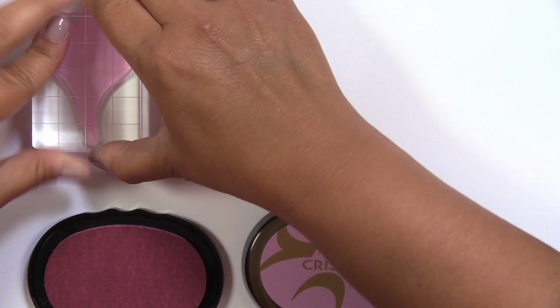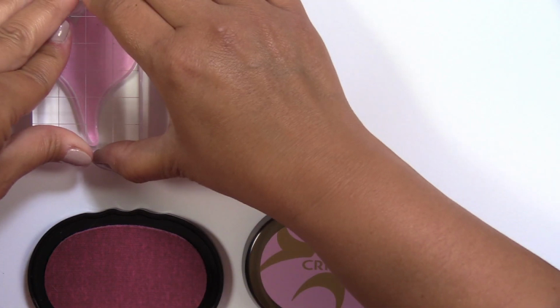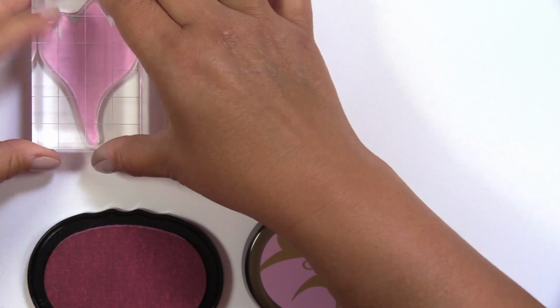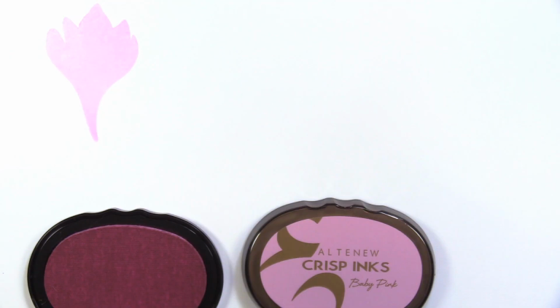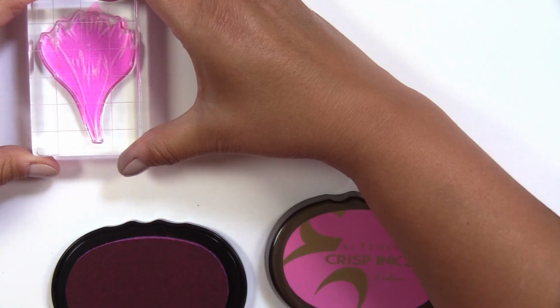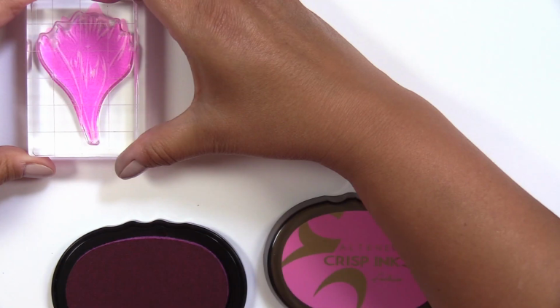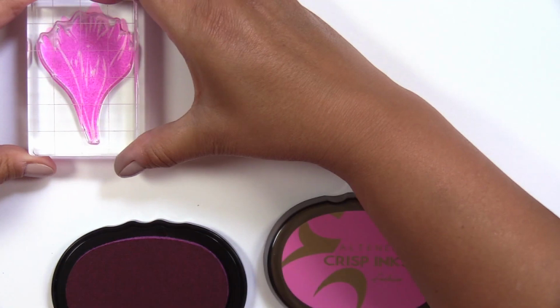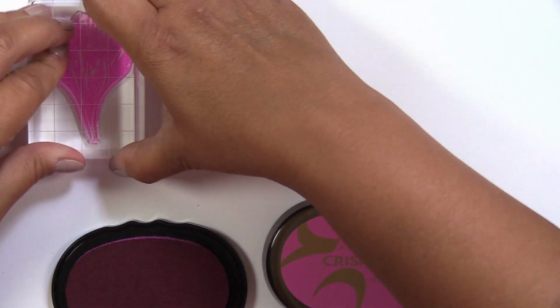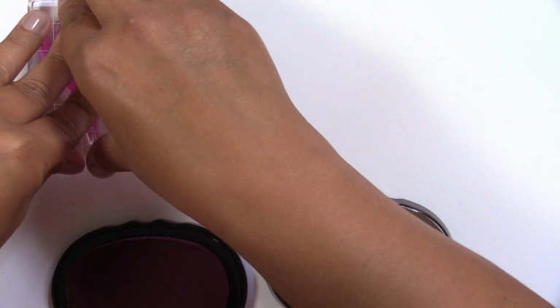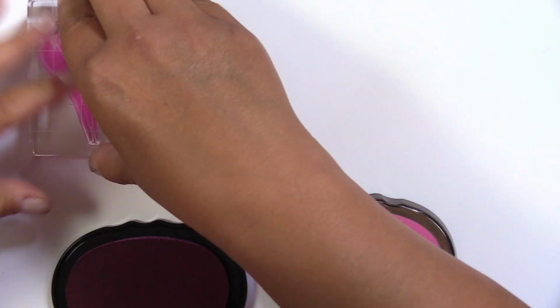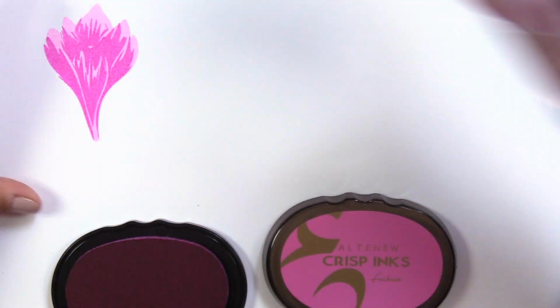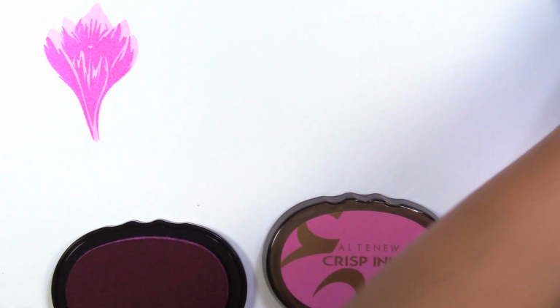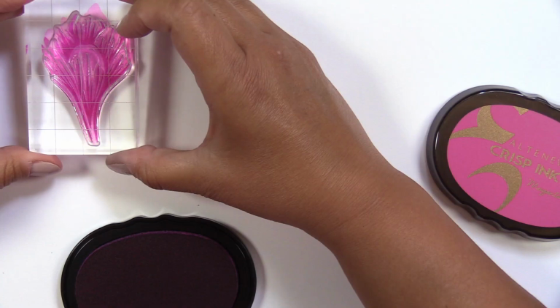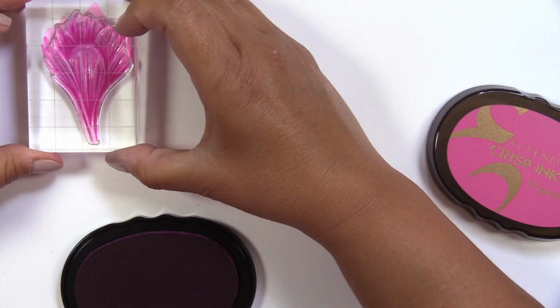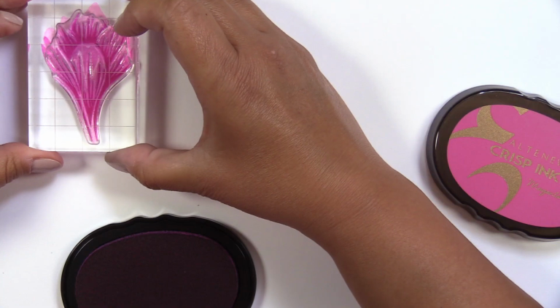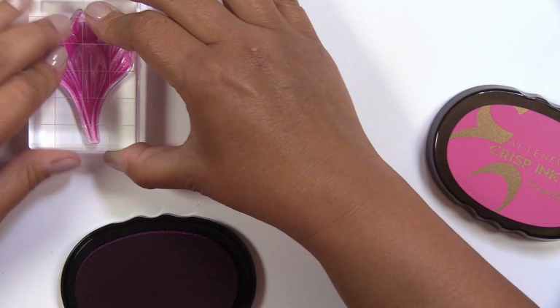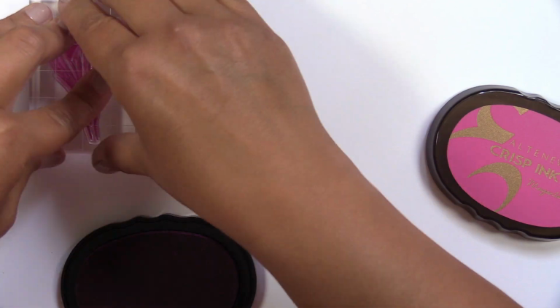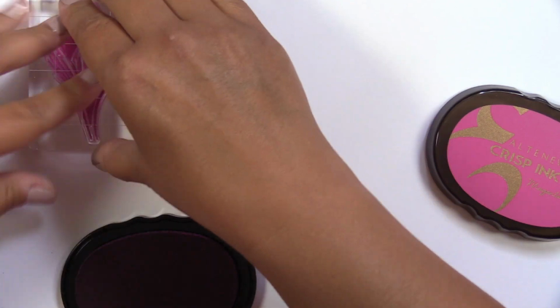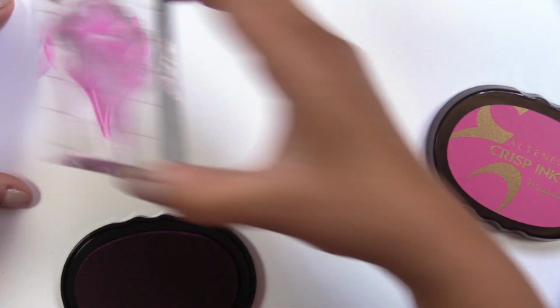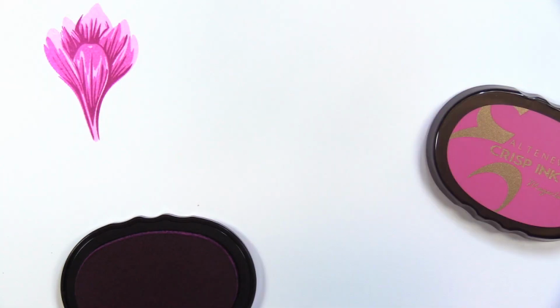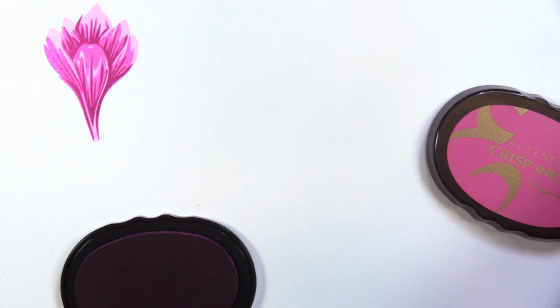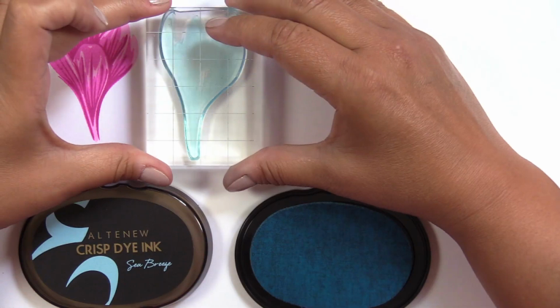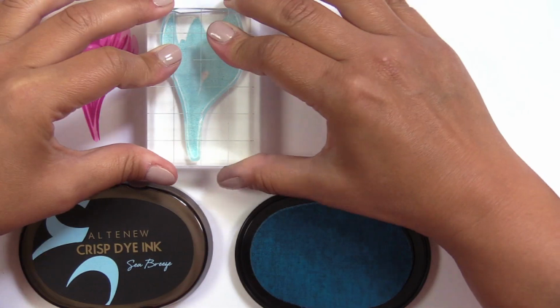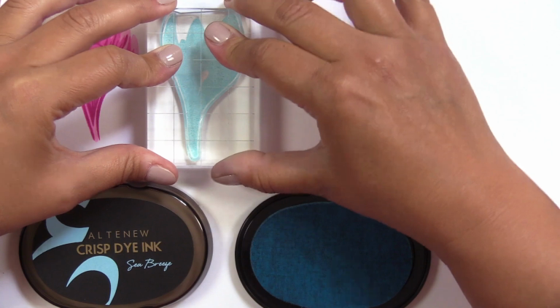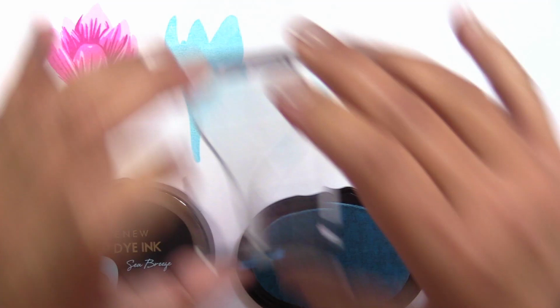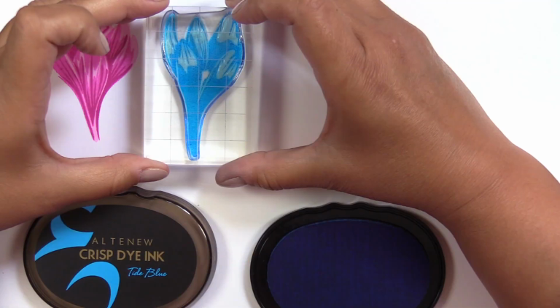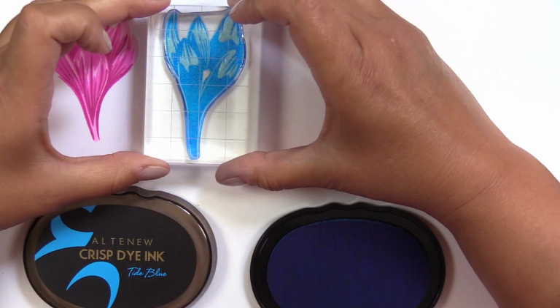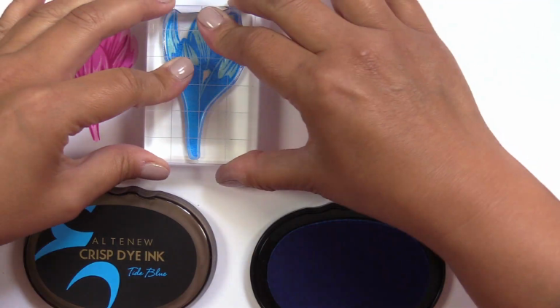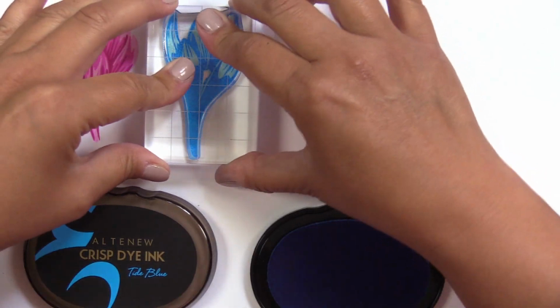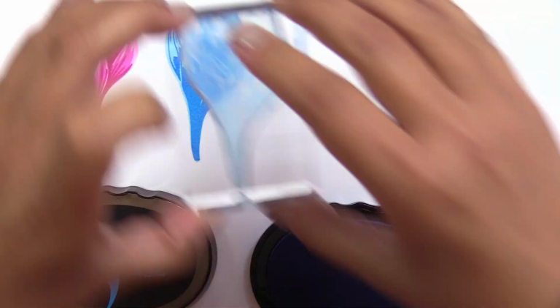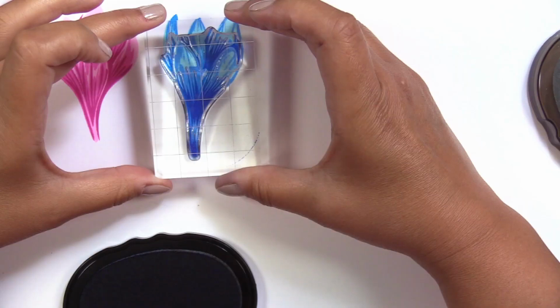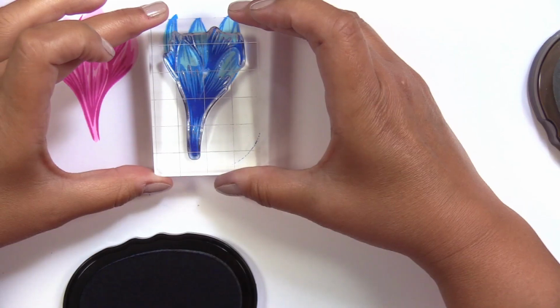This is Build a Flower Crocus Stamp Set from Altenew. This is a 6x8 stamp set with 22 individual stamps.